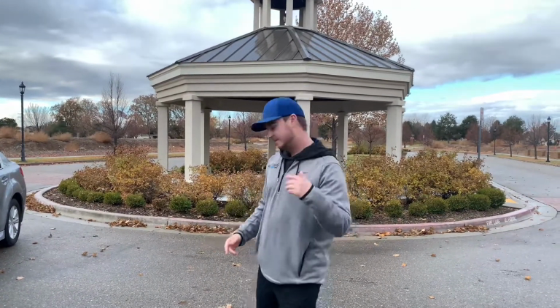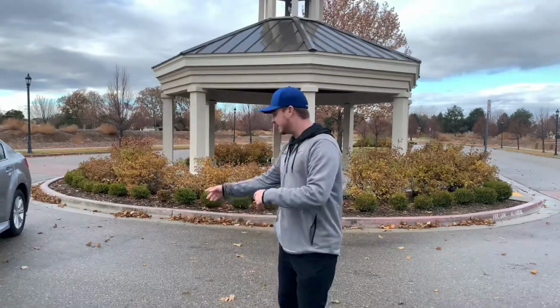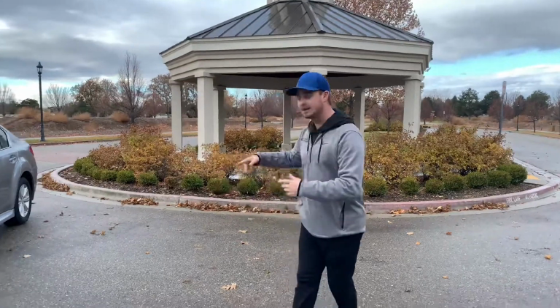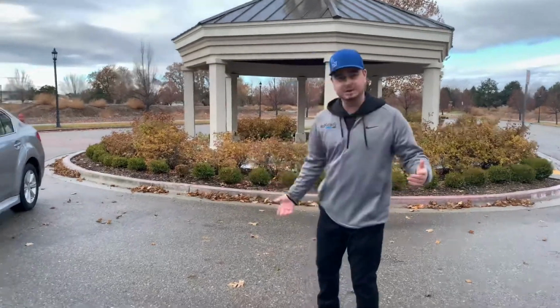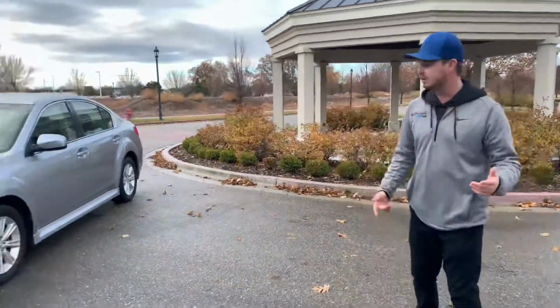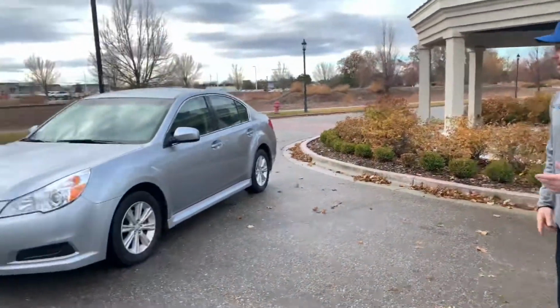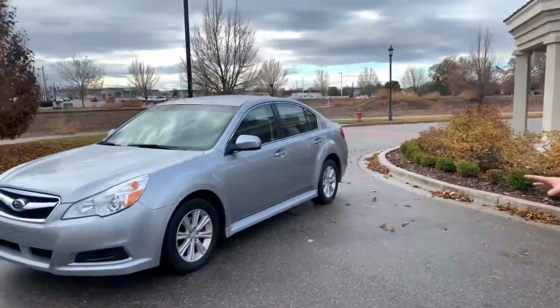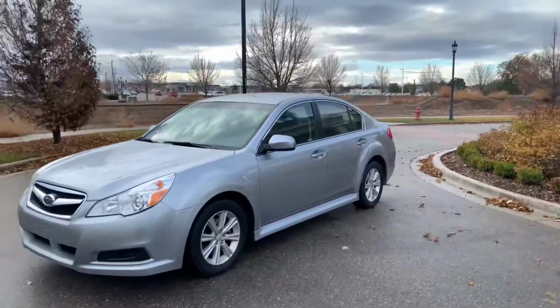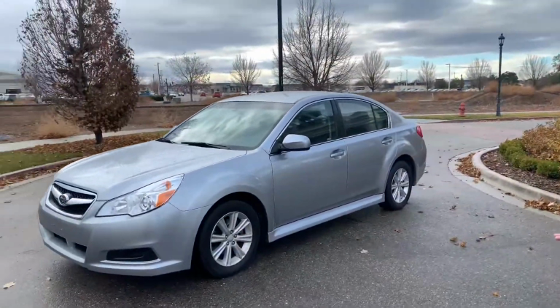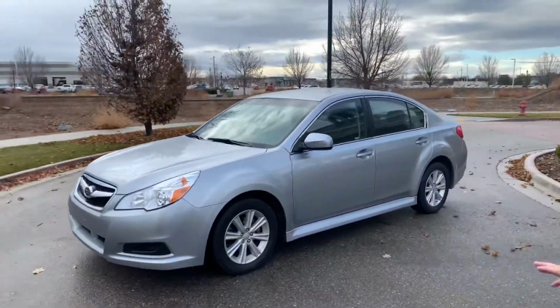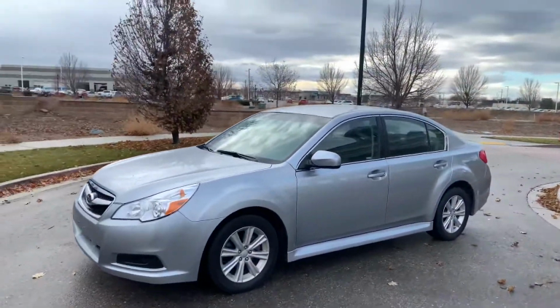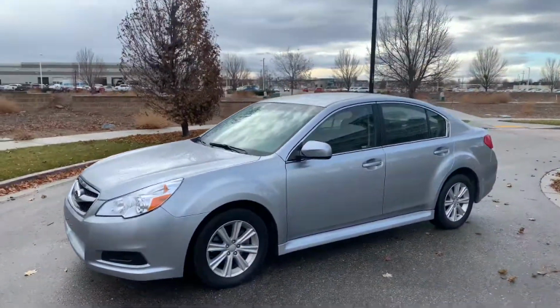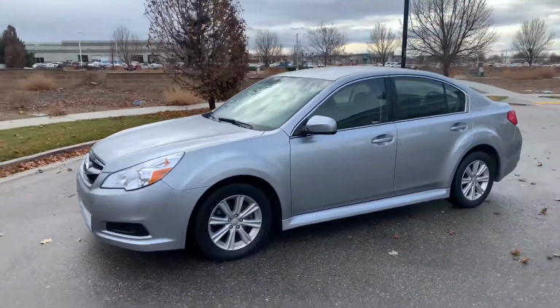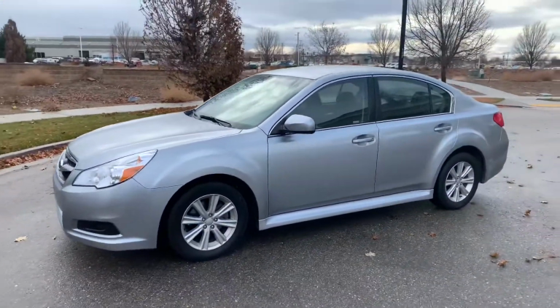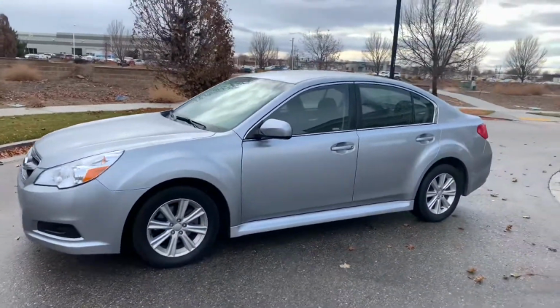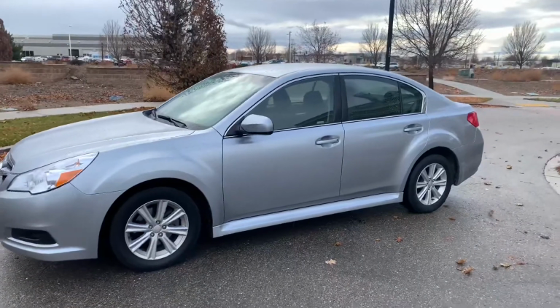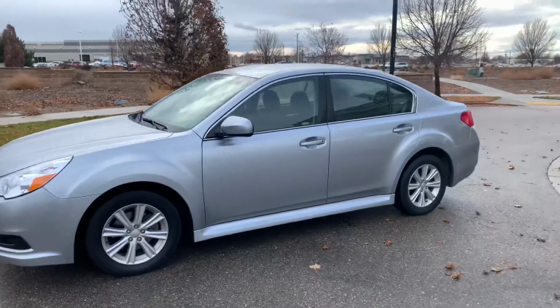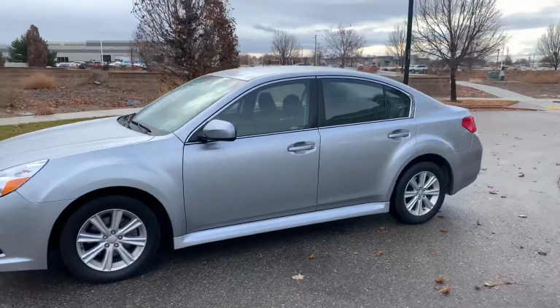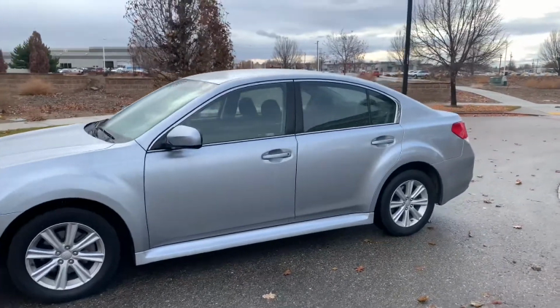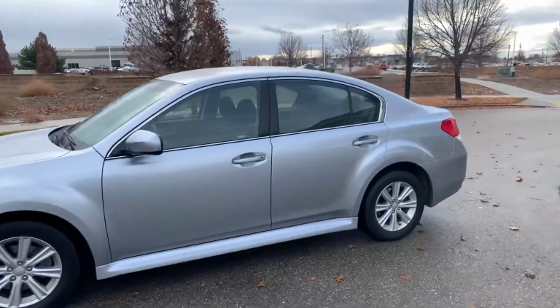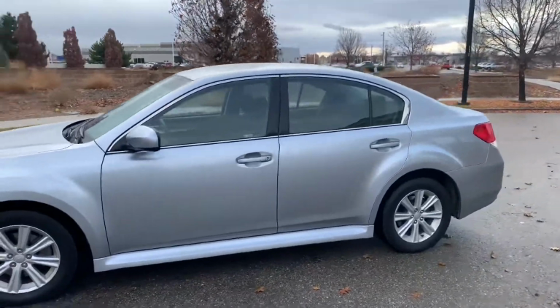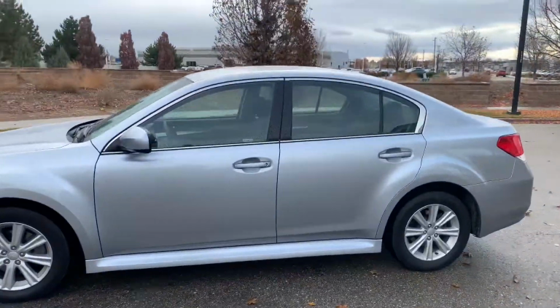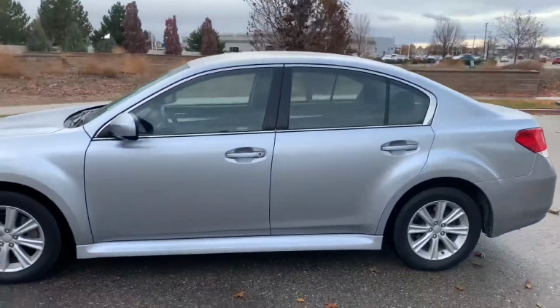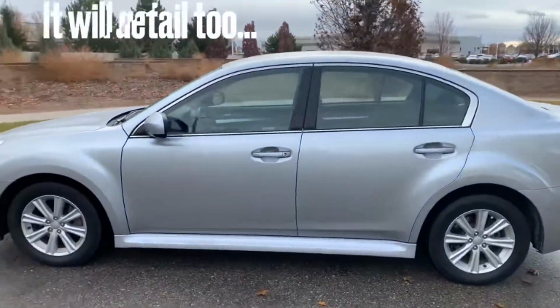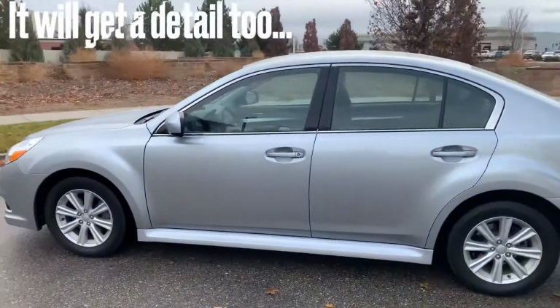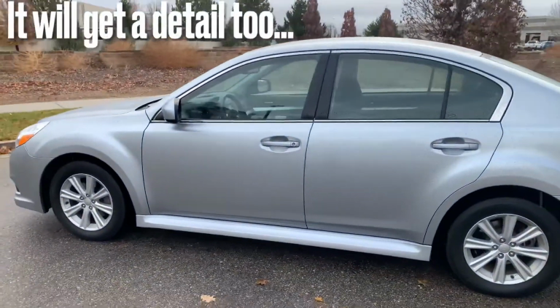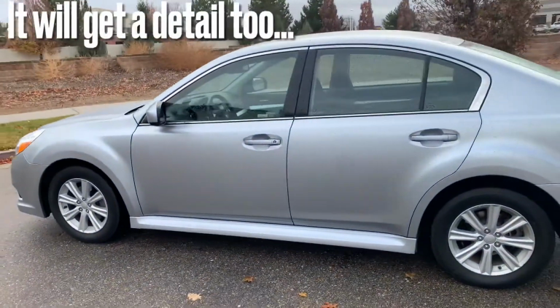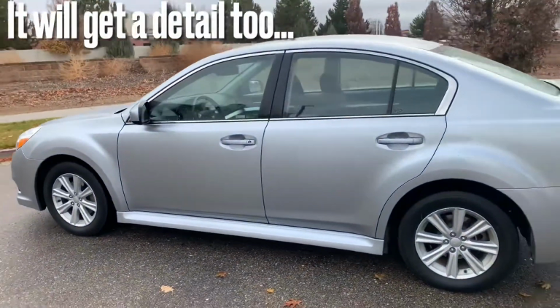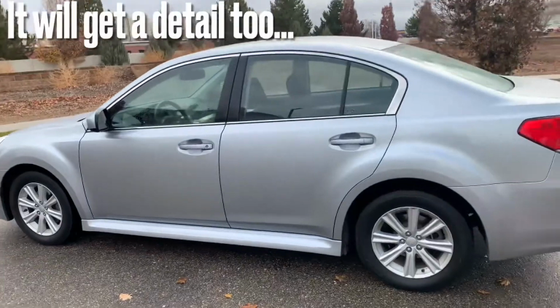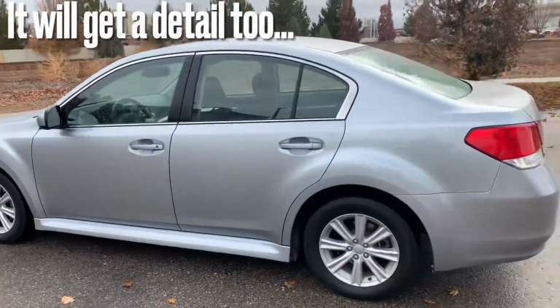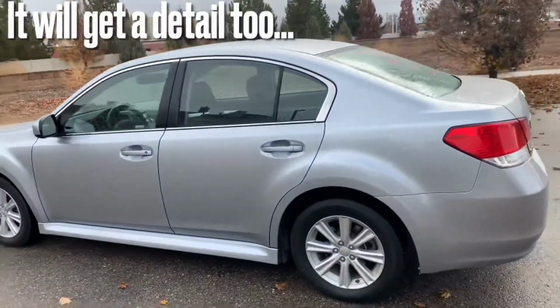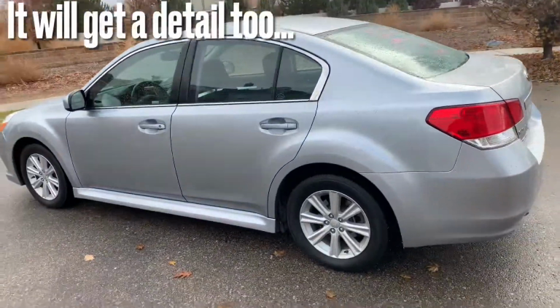Let's pan around this vehicle. The only thing that we haven't done to it quite yet — which we will, and it will be included in the sale — is new tires and the alignment. Everything else has been done. It's up to date and ready to go.